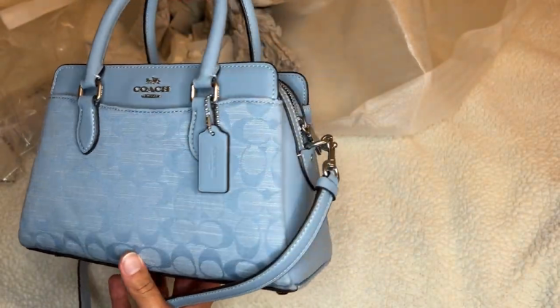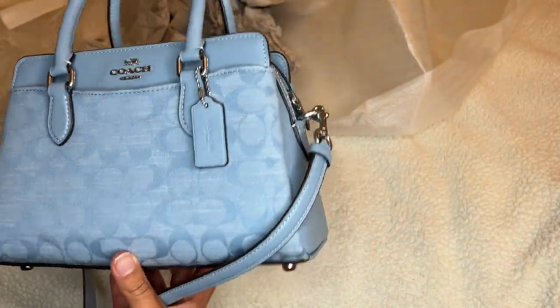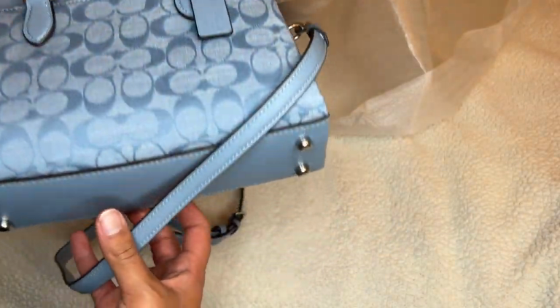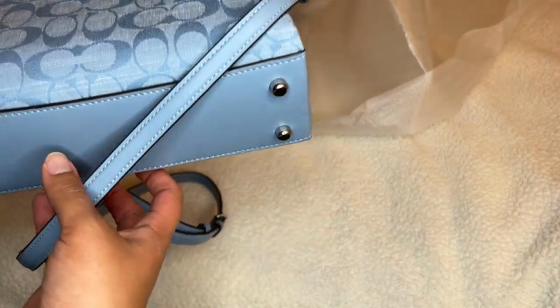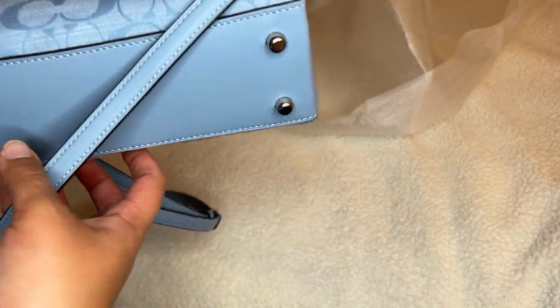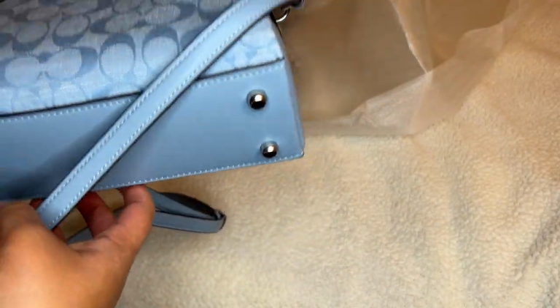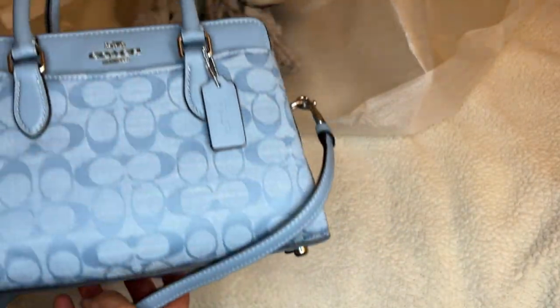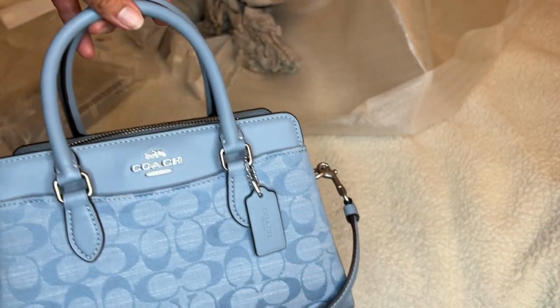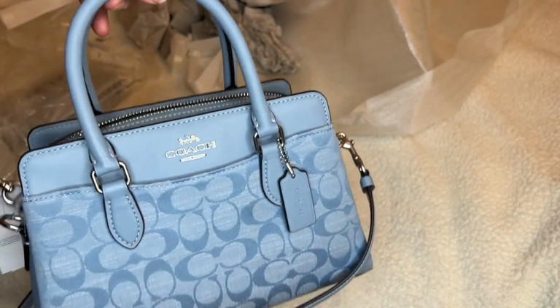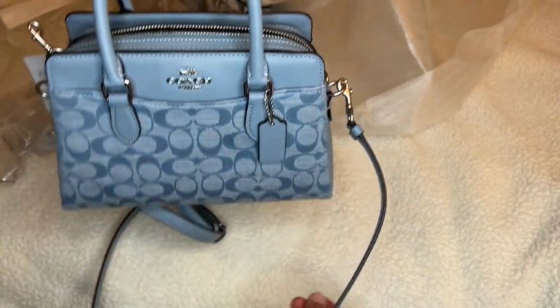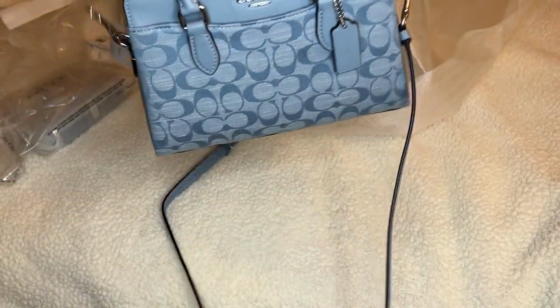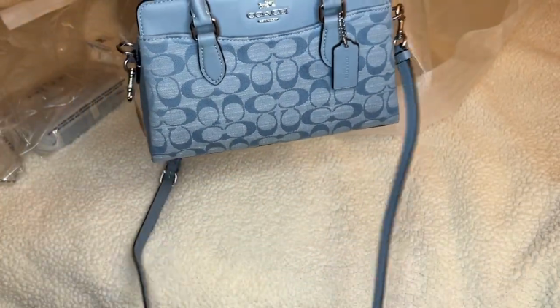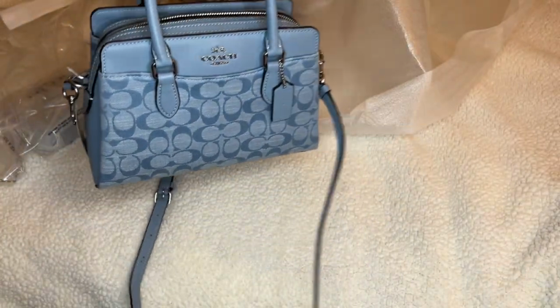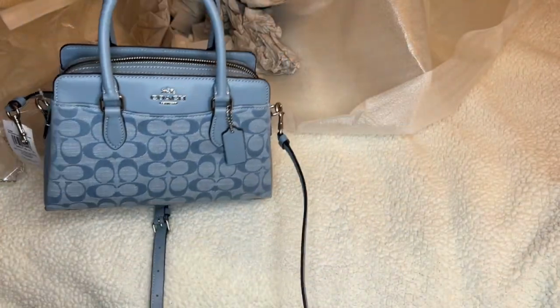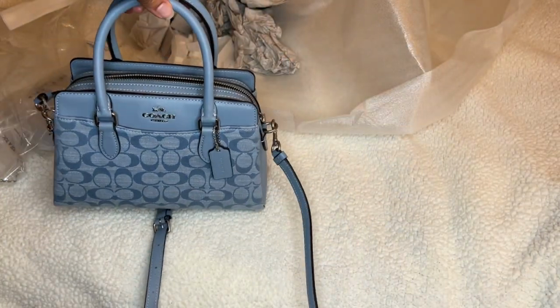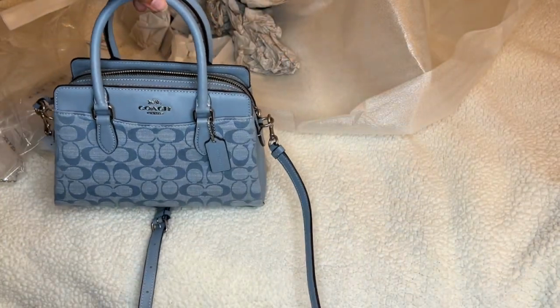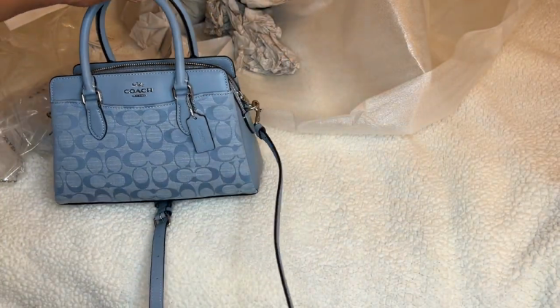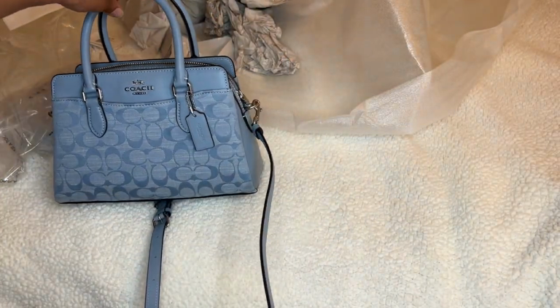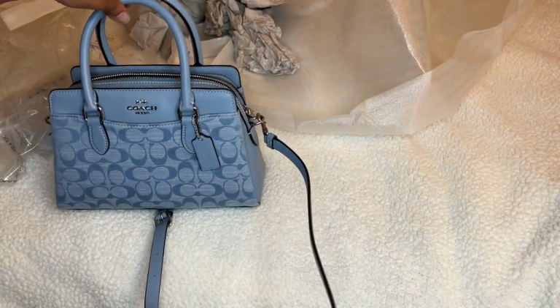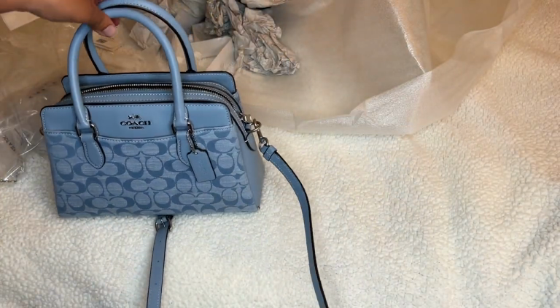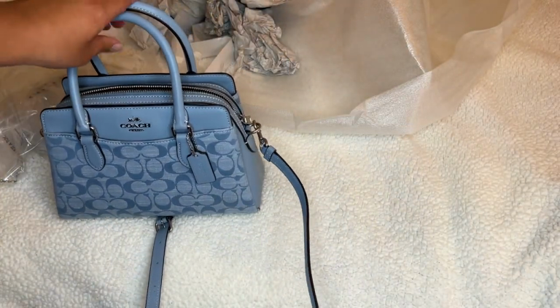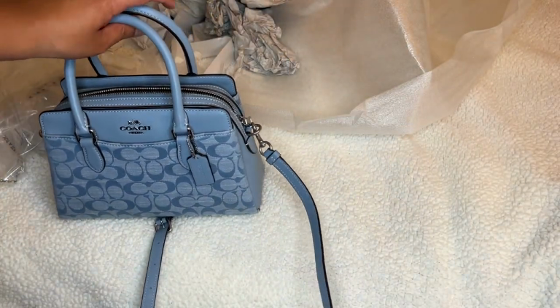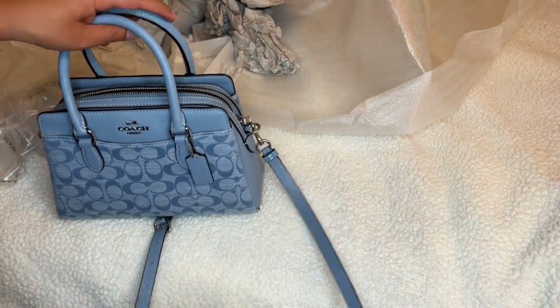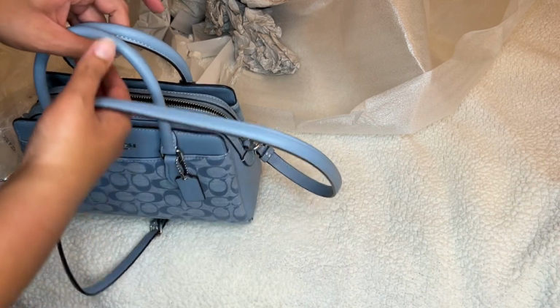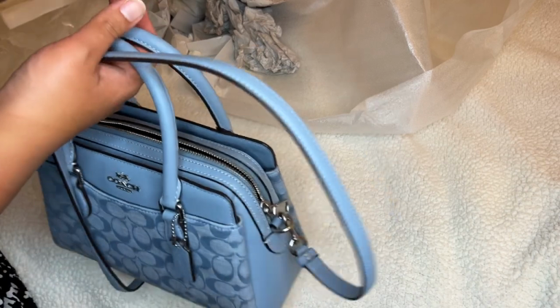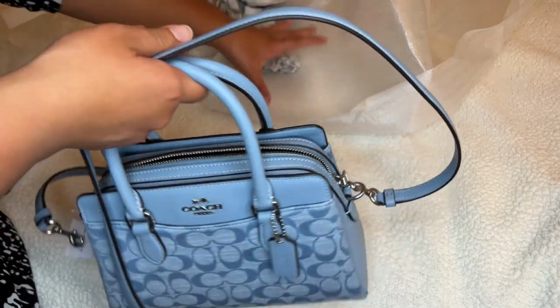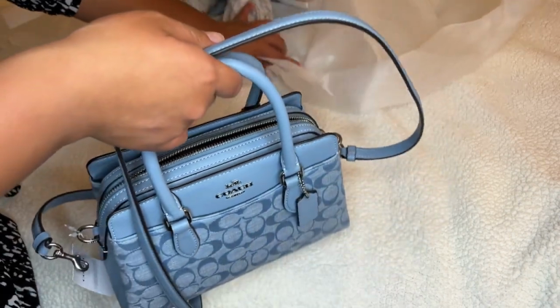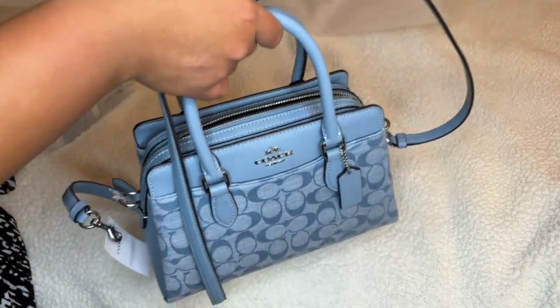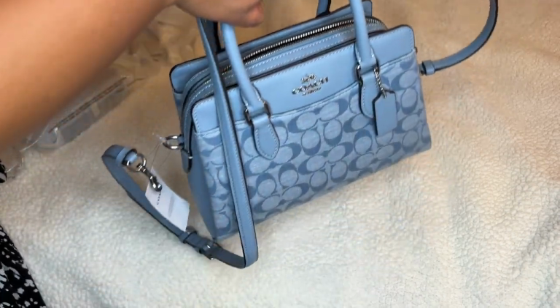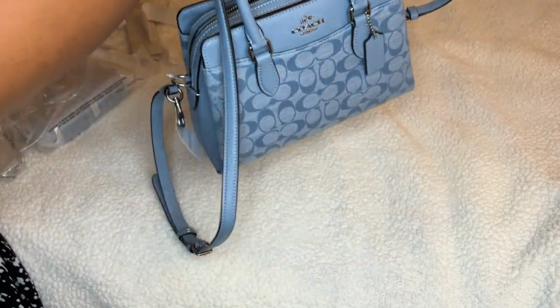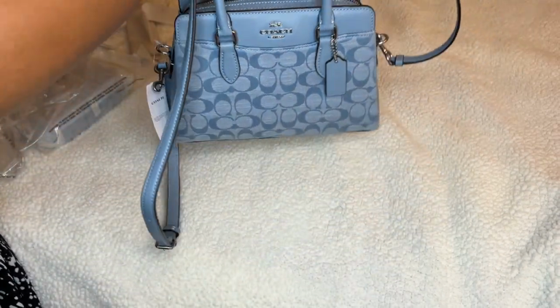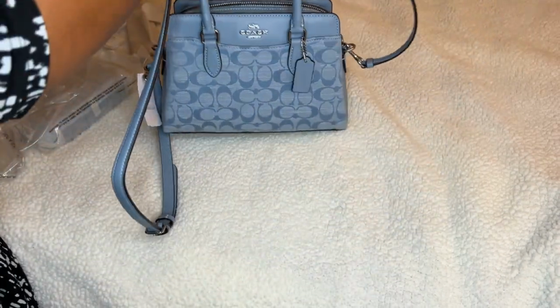I'm curious to see how I'll wear it, but I love this bag. I really love this bag. I'm very happy that I bought it.